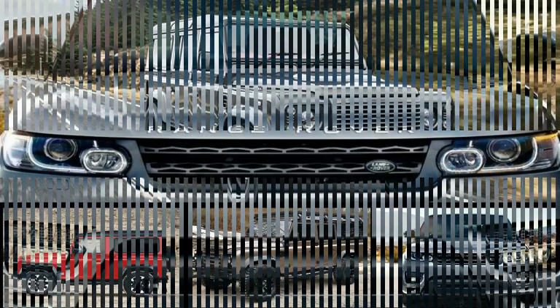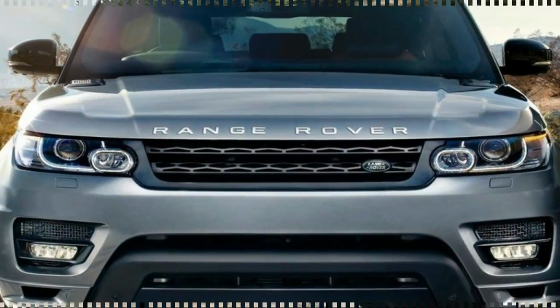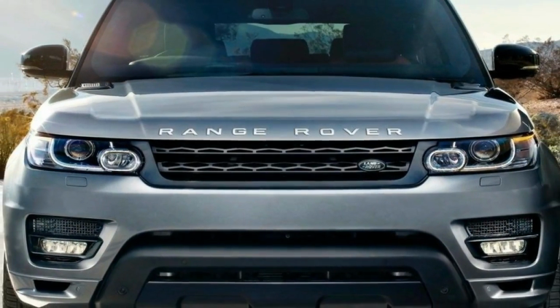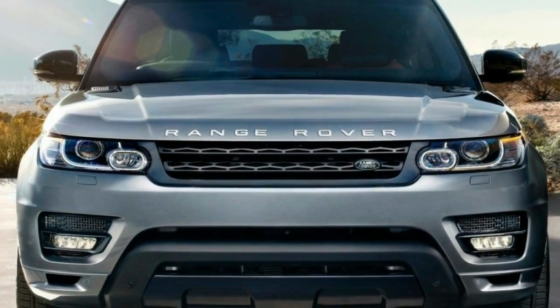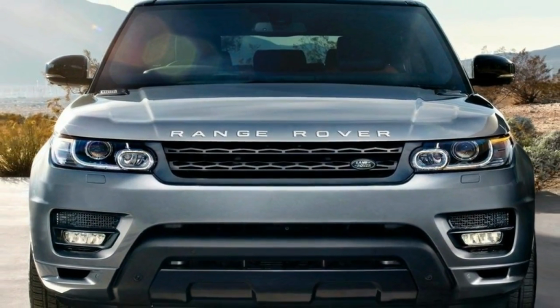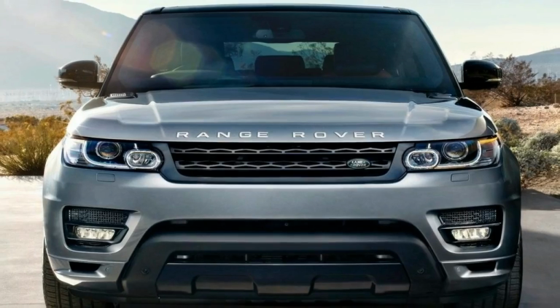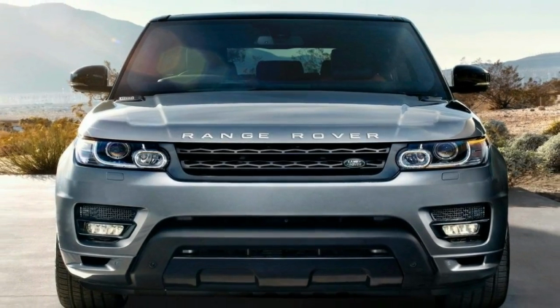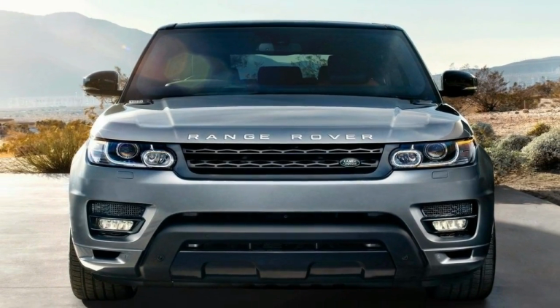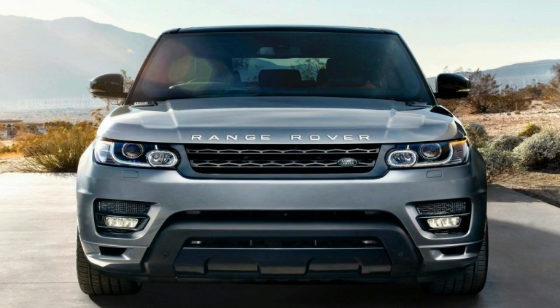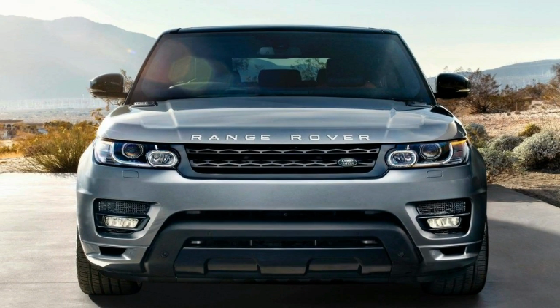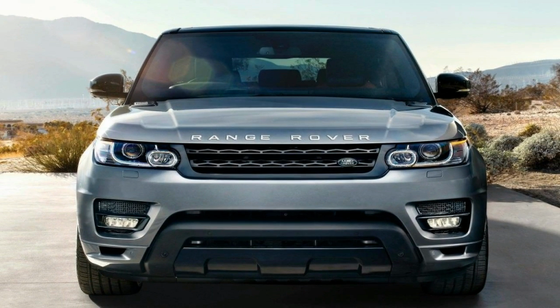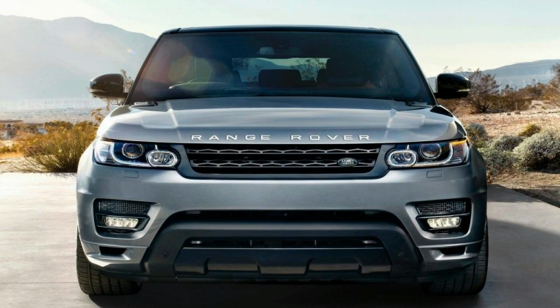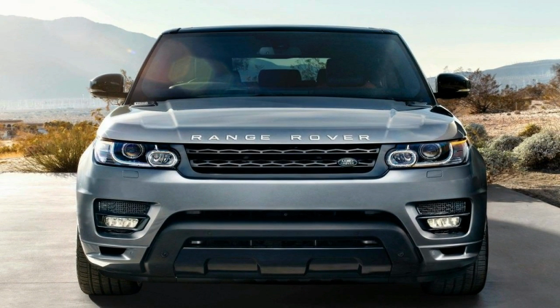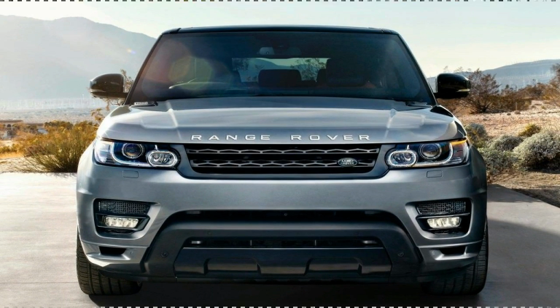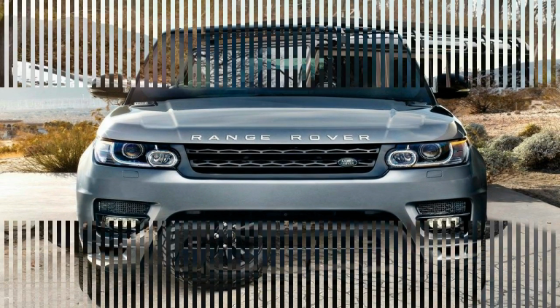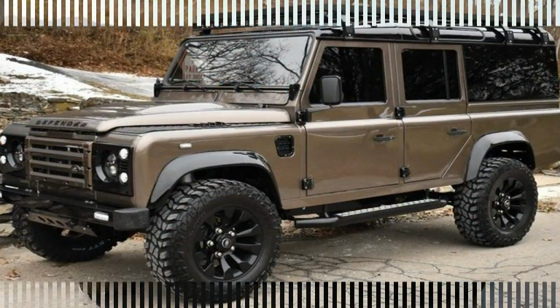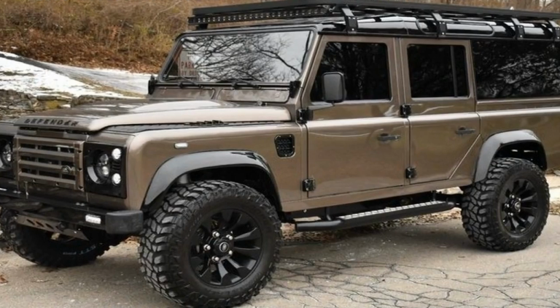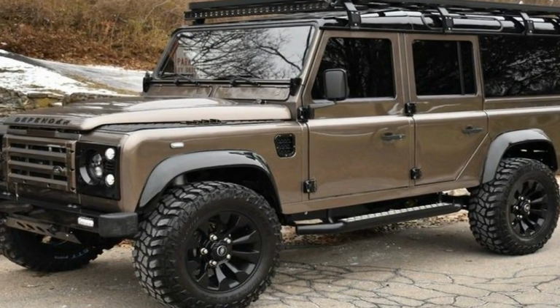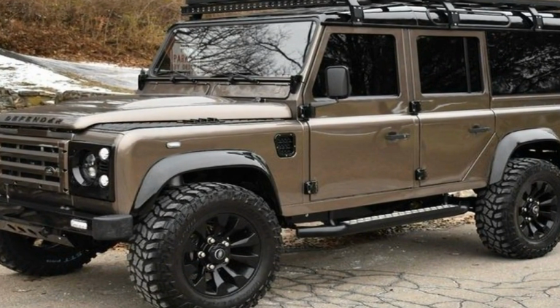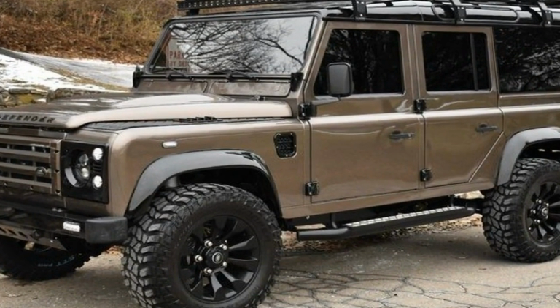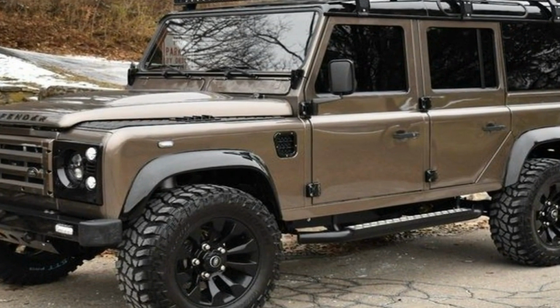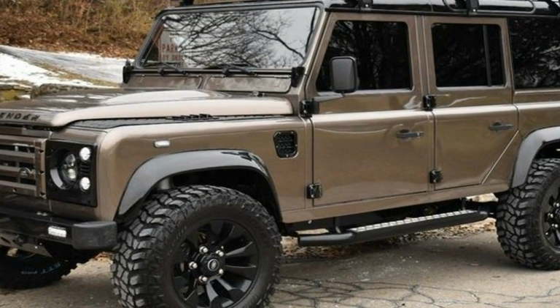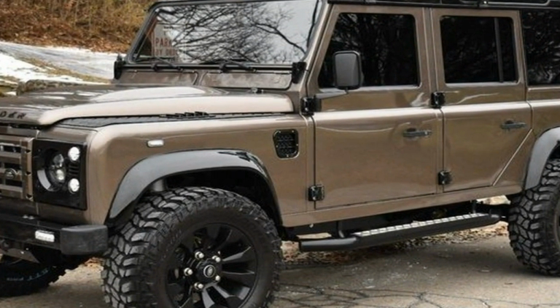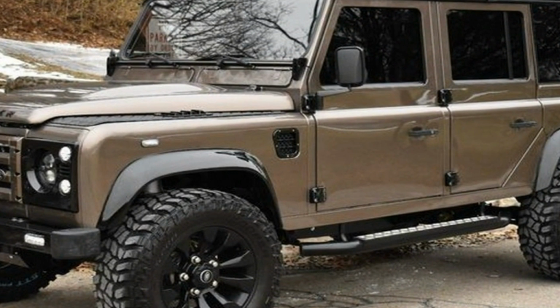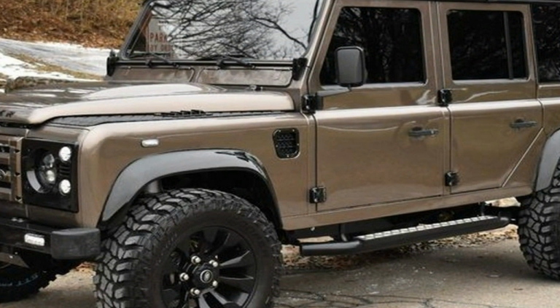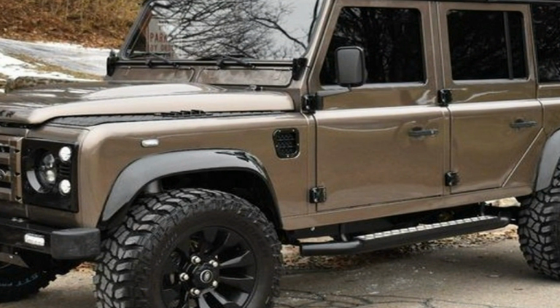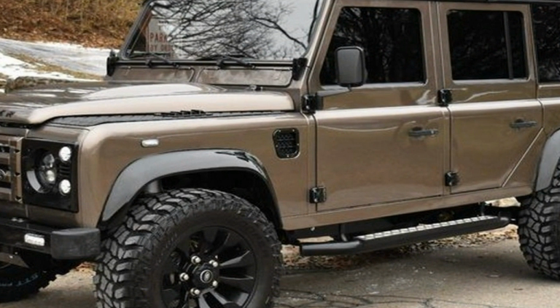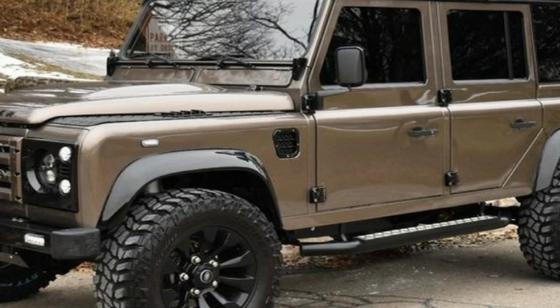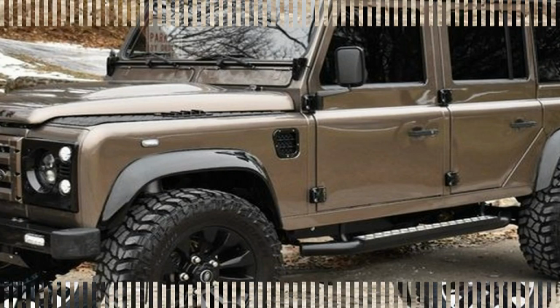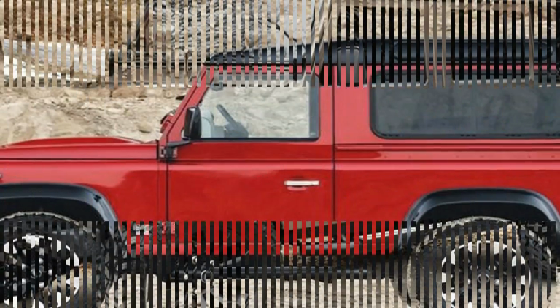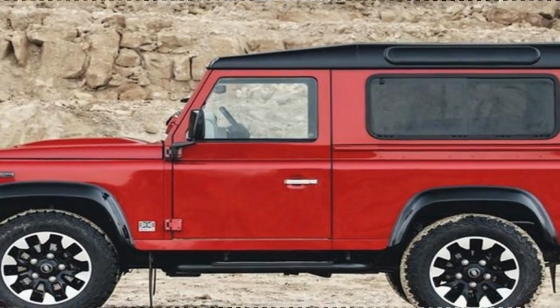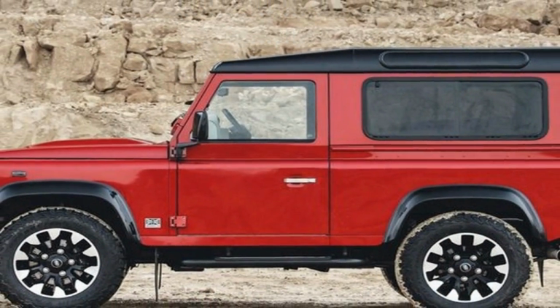Land Rover has resurrected the iconic Defender with a limited edition, high-performance model to mark its 70th anniversary. The Defender Works division of the Land Rover Classic restoration facility is building the limited-run model range.